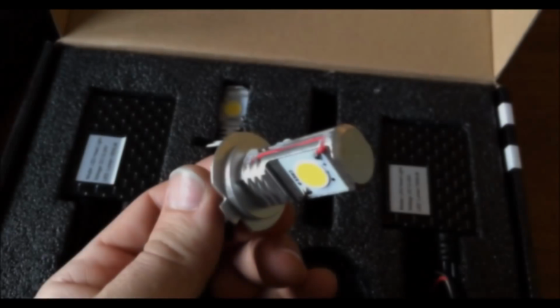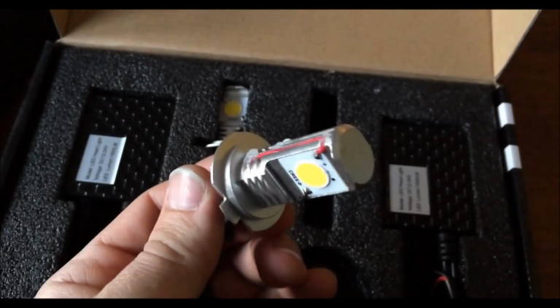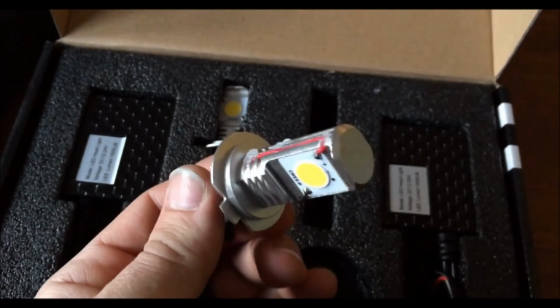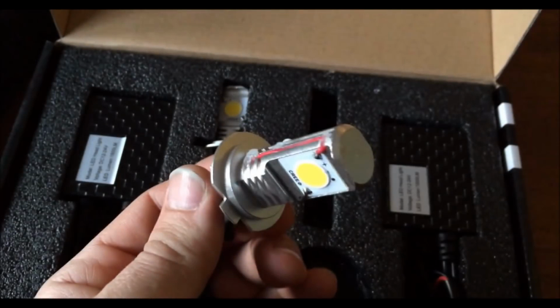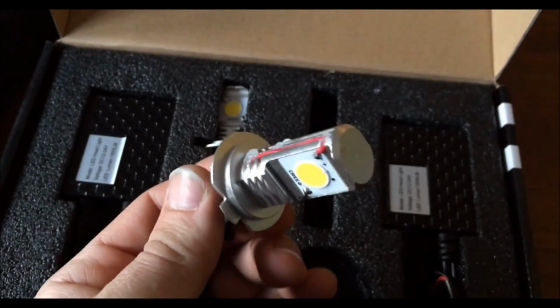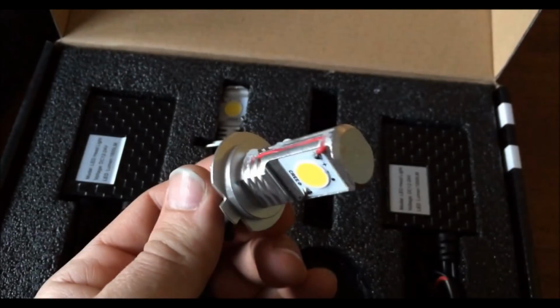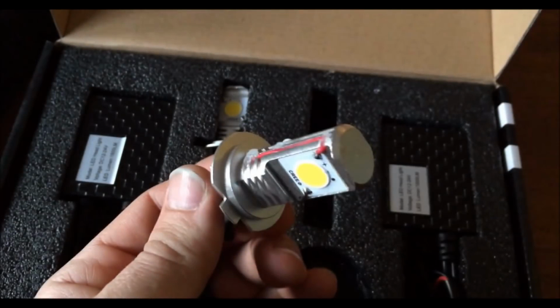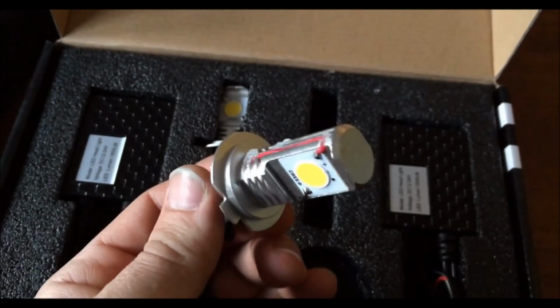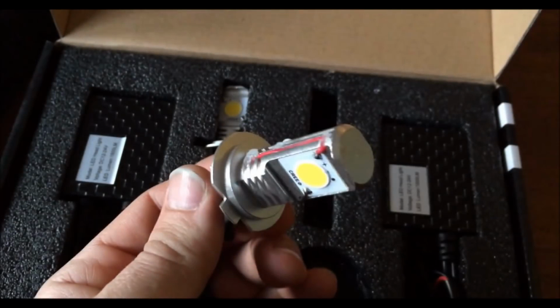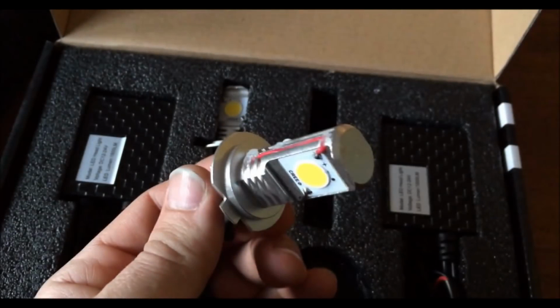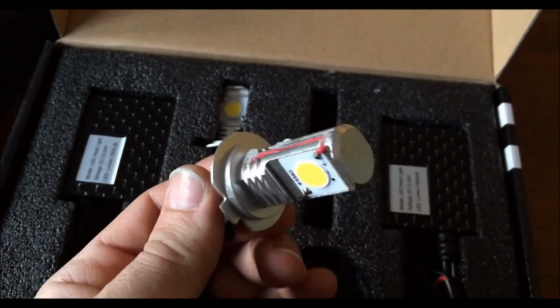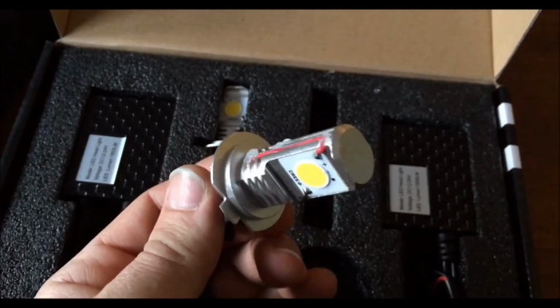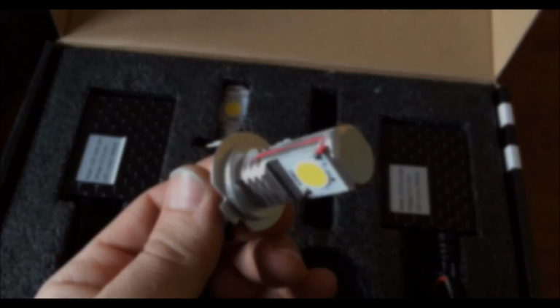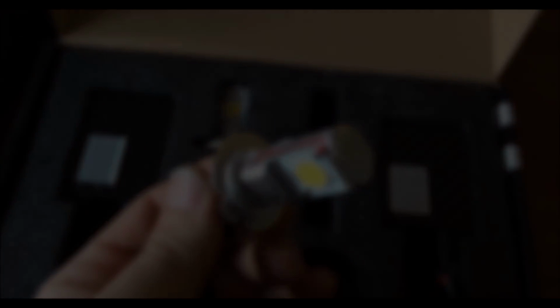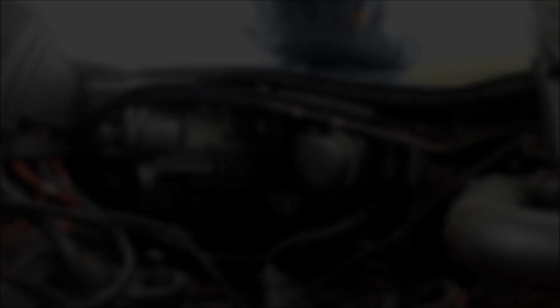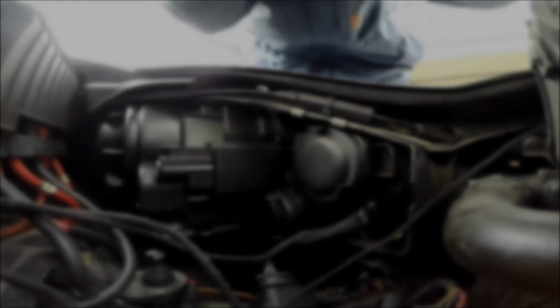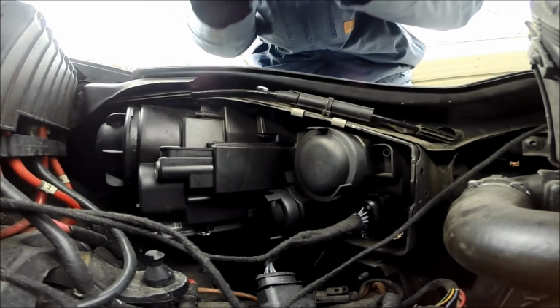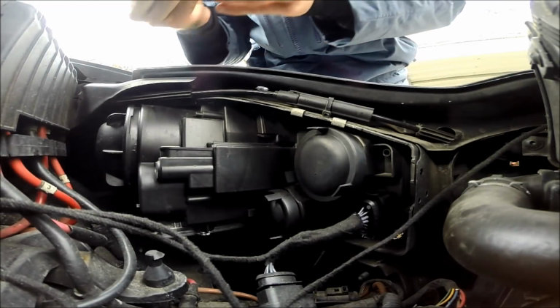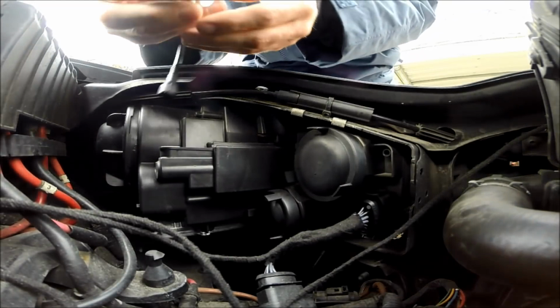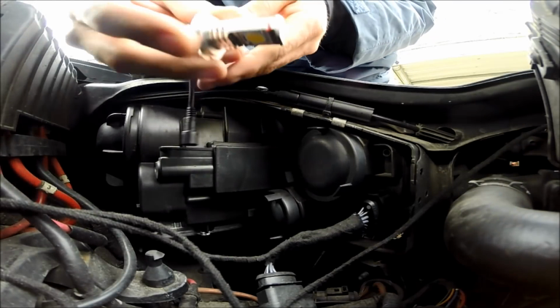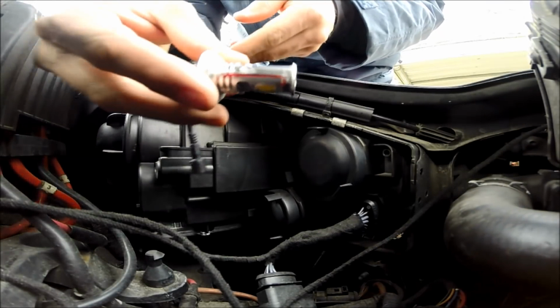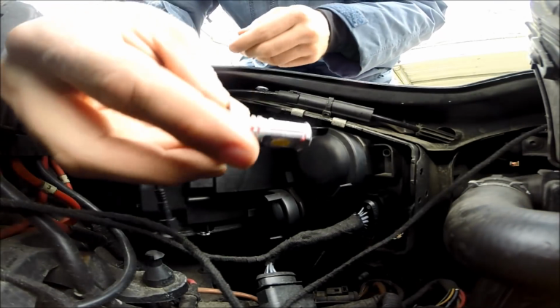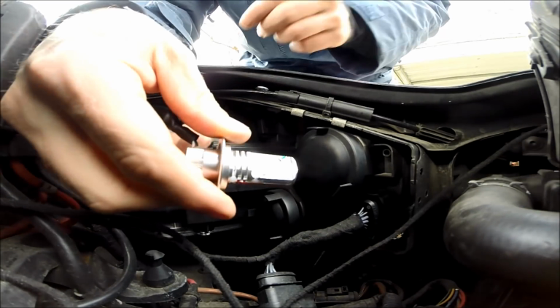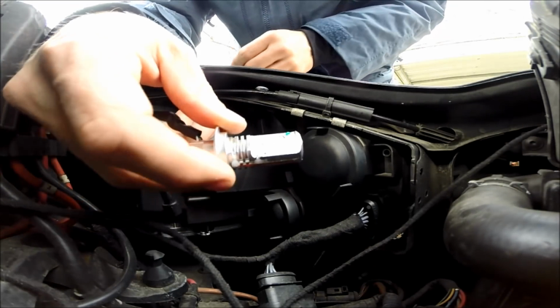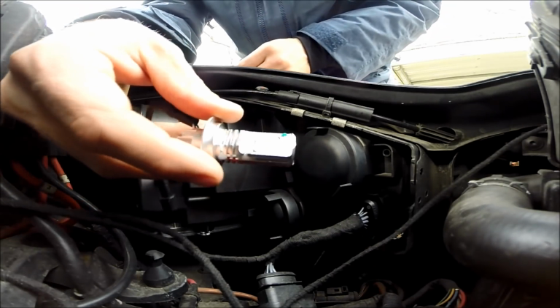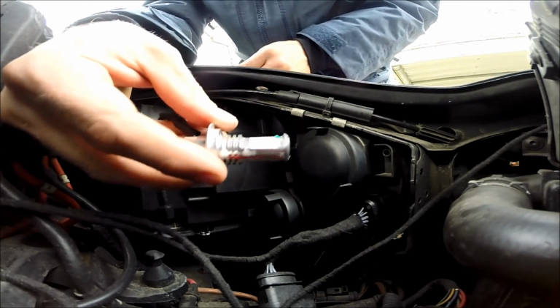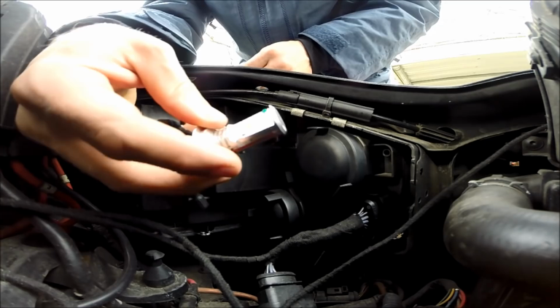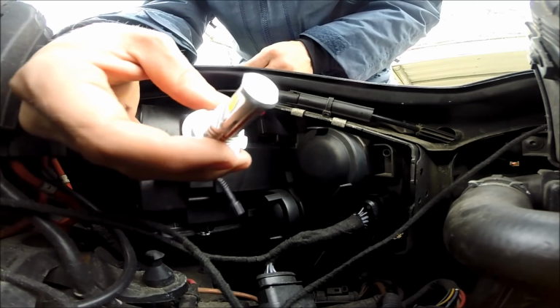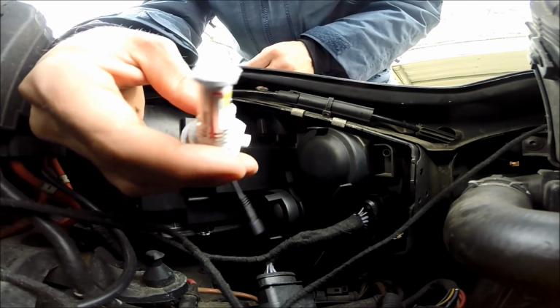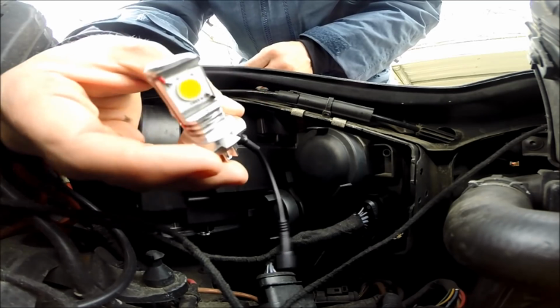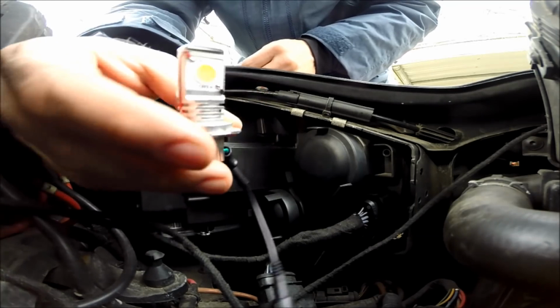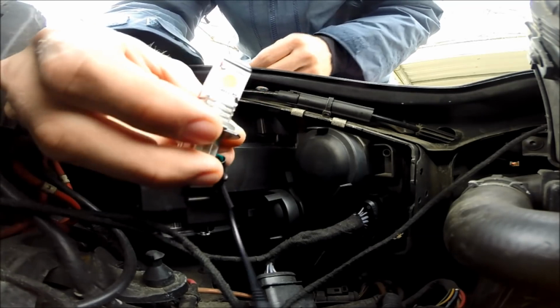Today I will show you how to install a Cree LED bulb — it could be any car, but in my case it's a Mk5 Golf.